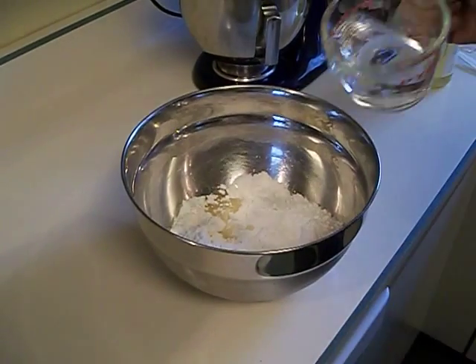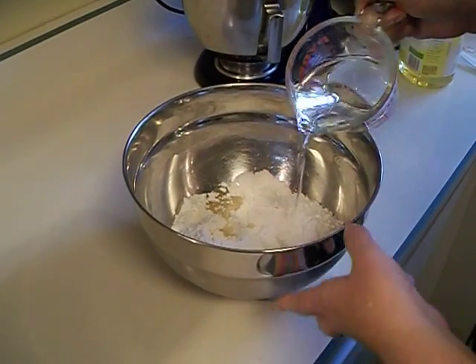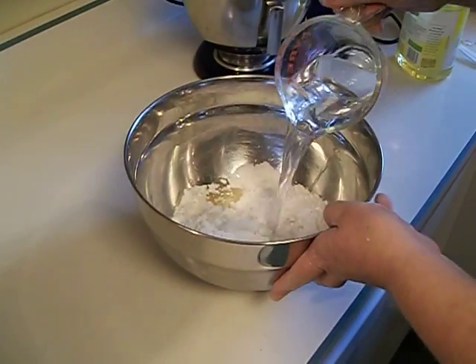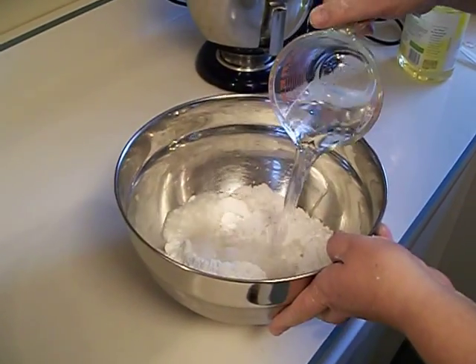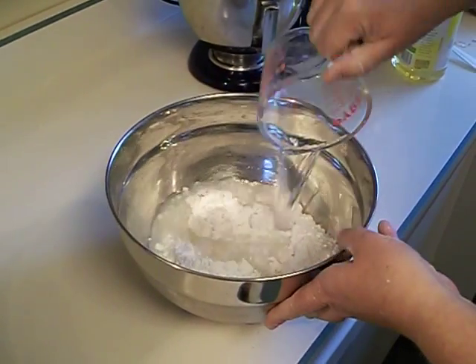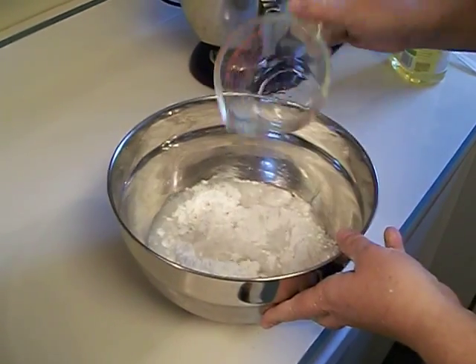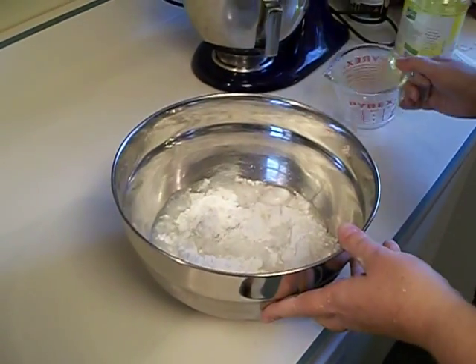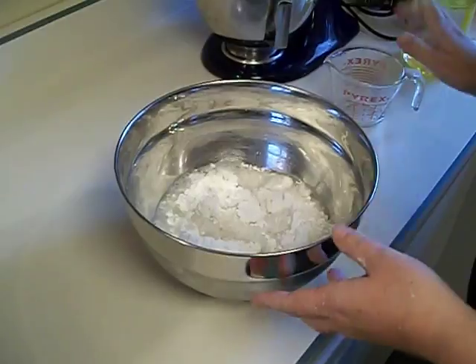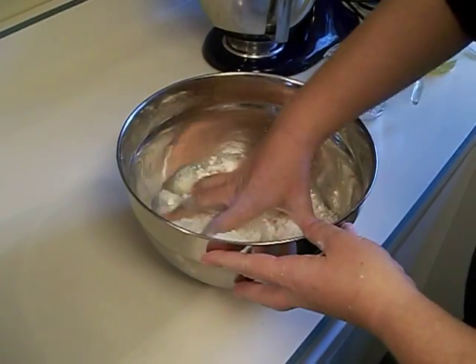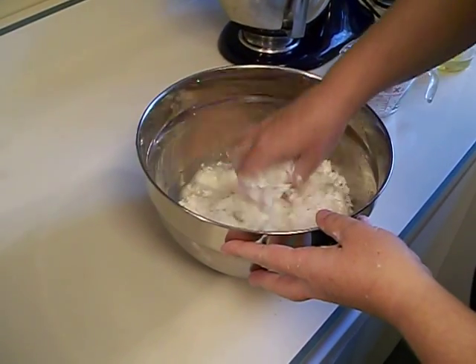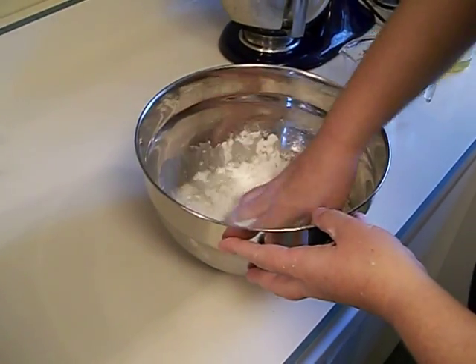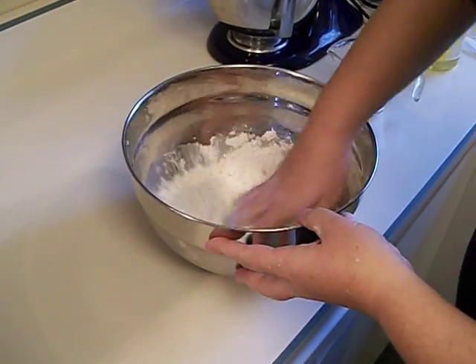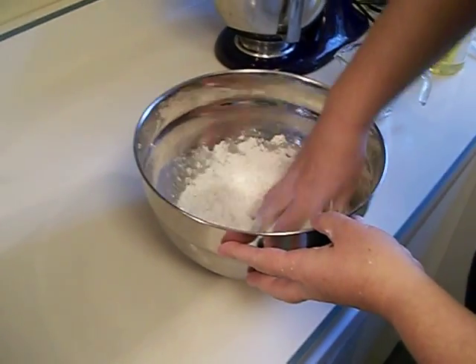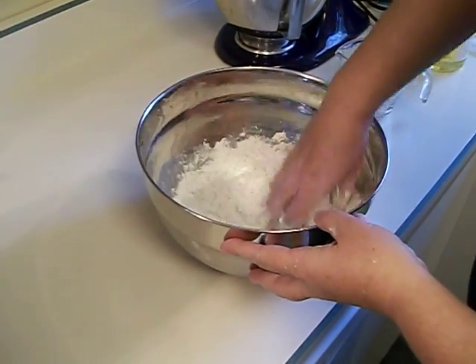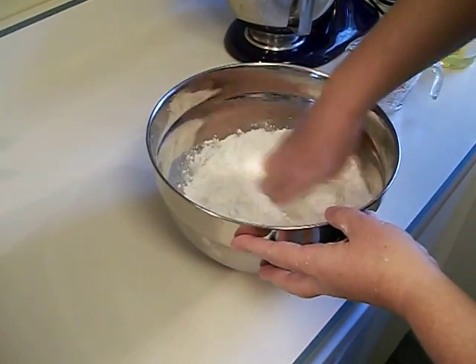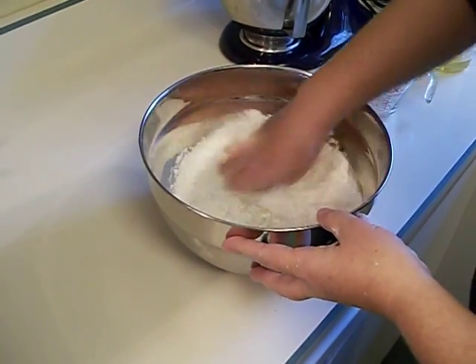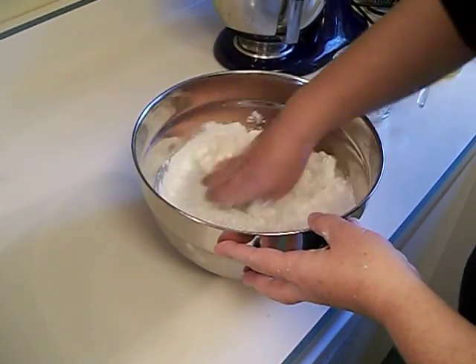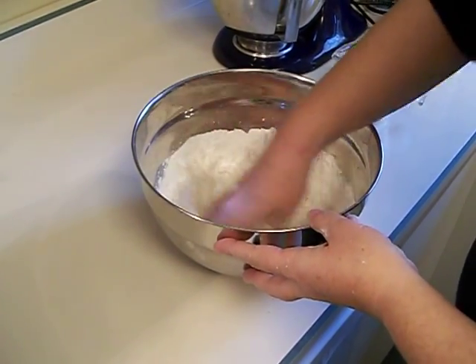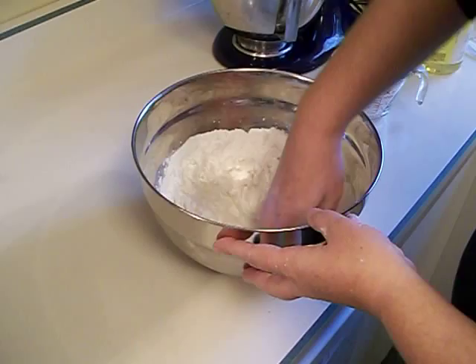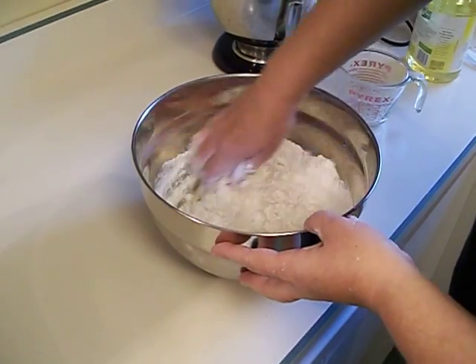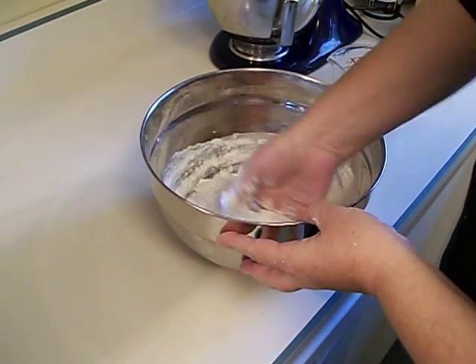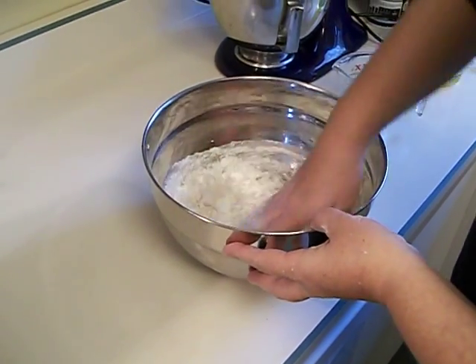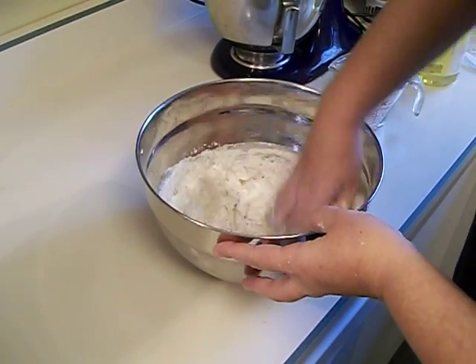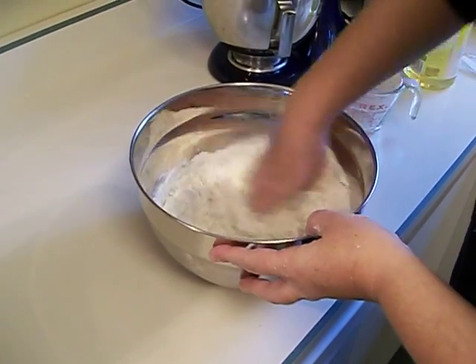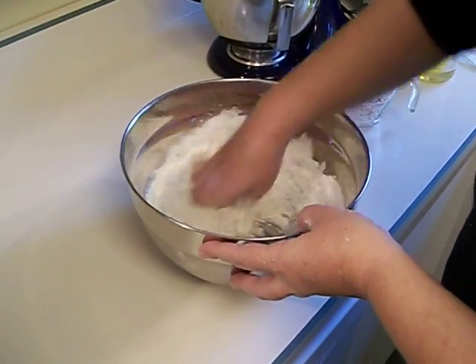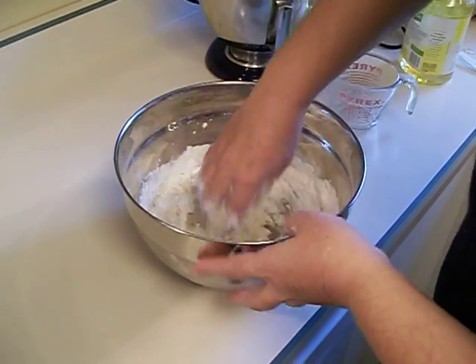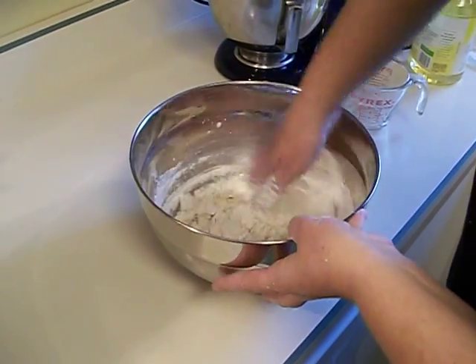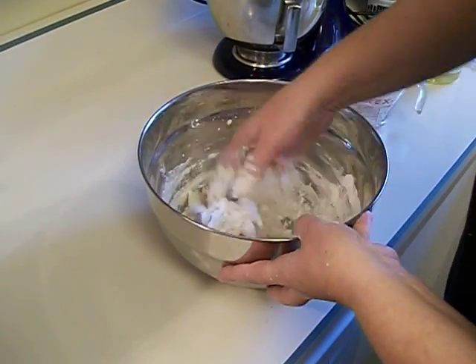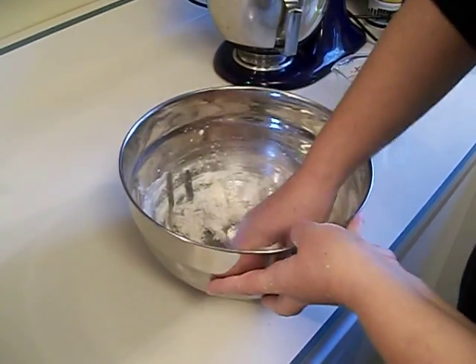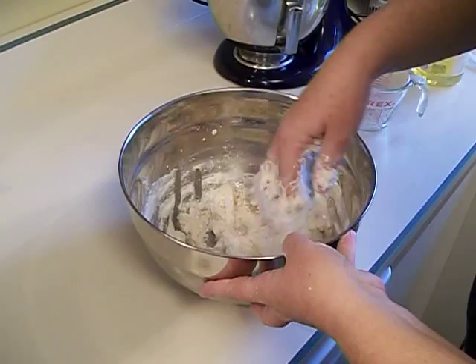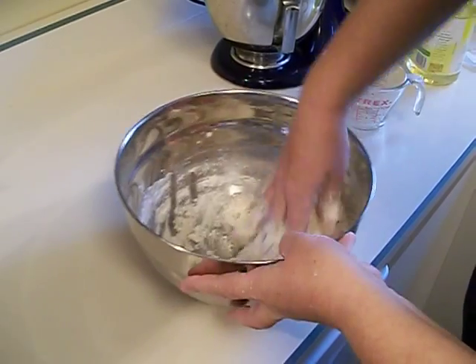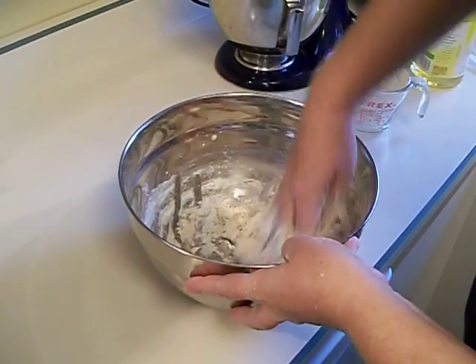We'll just pour it in. And this is sort of fun — you can just do it by hand, you just mix it all together. It should come together very thickly; it gets really sticky and gloppy.